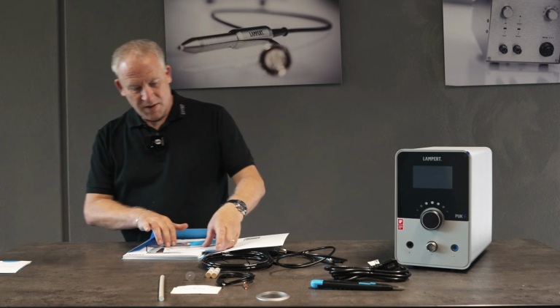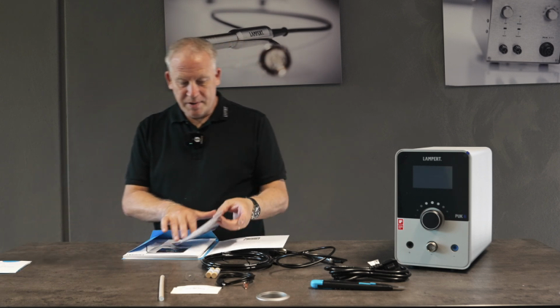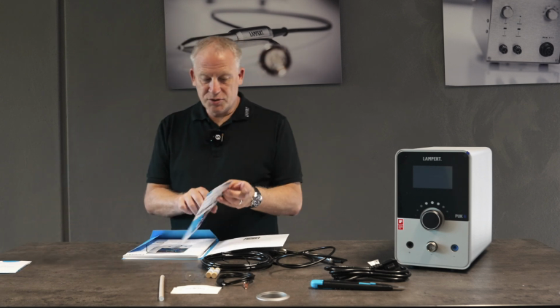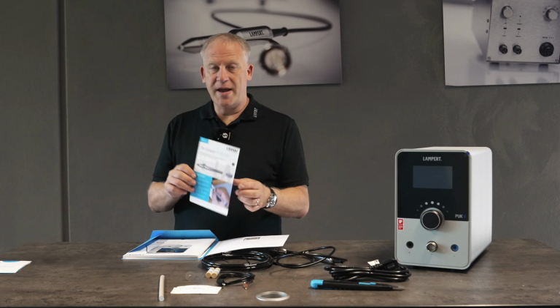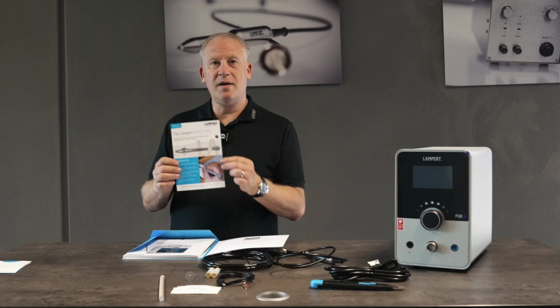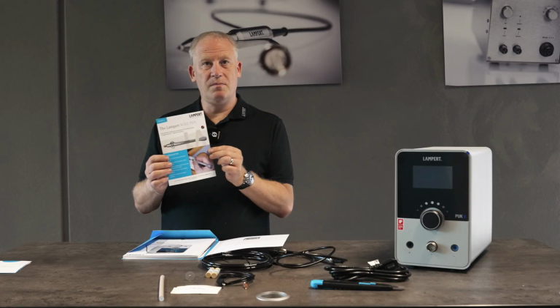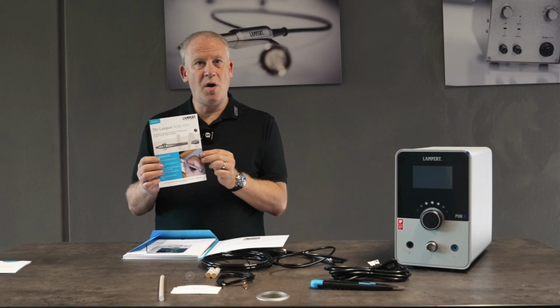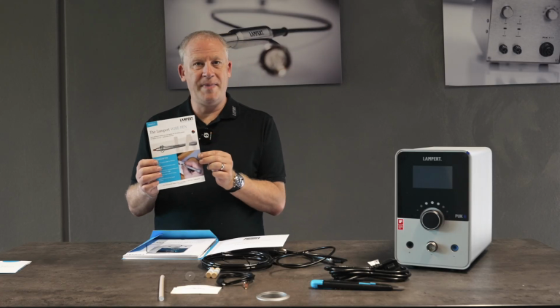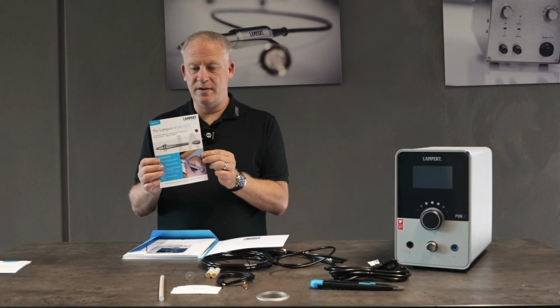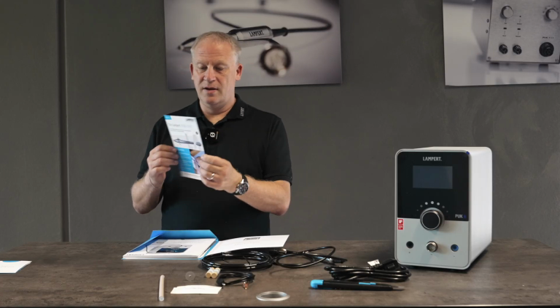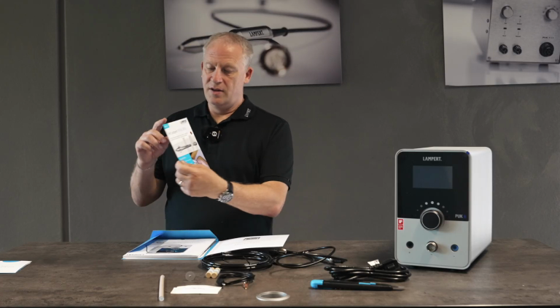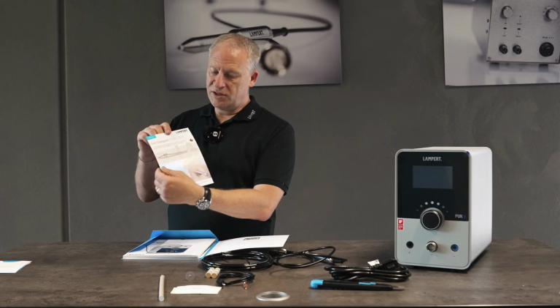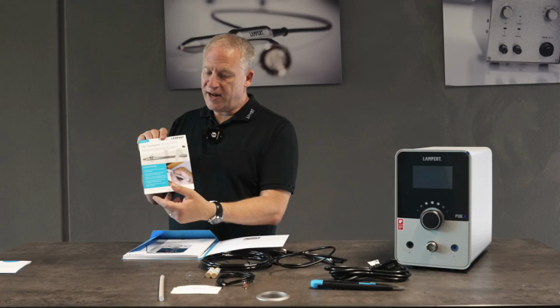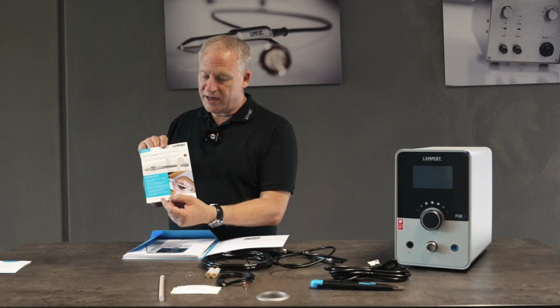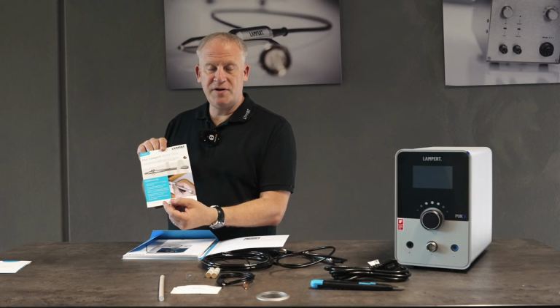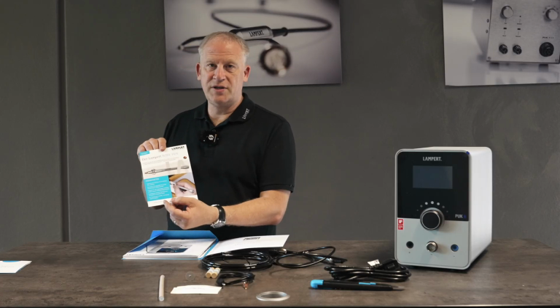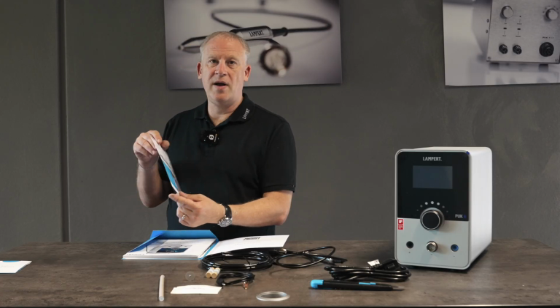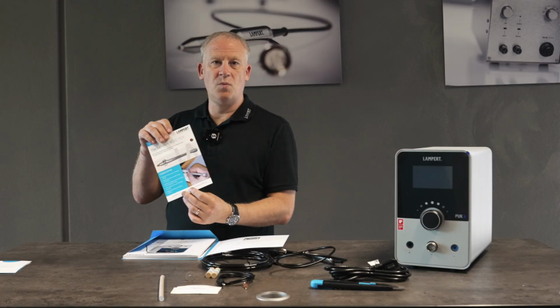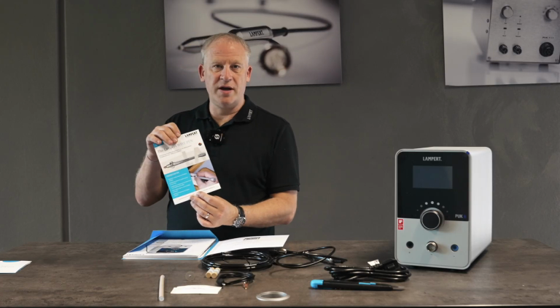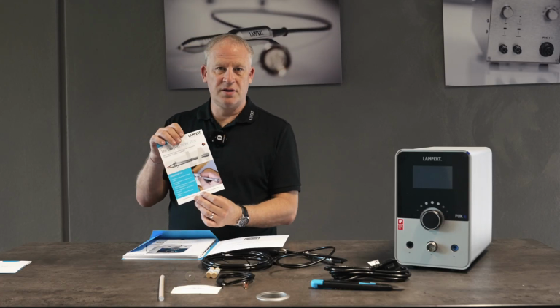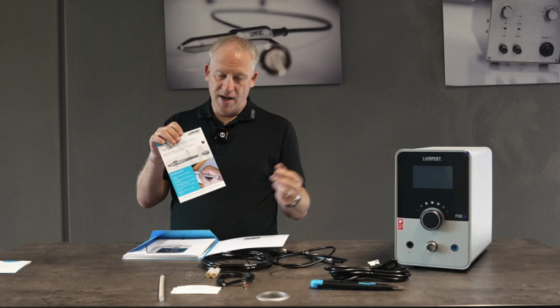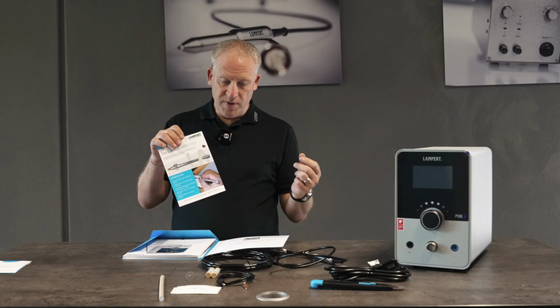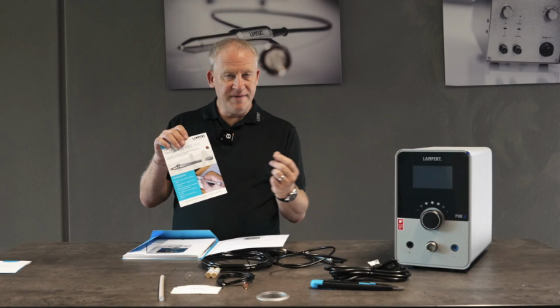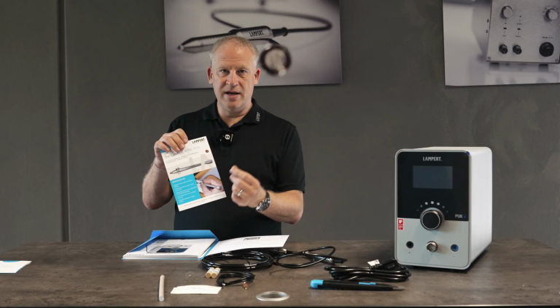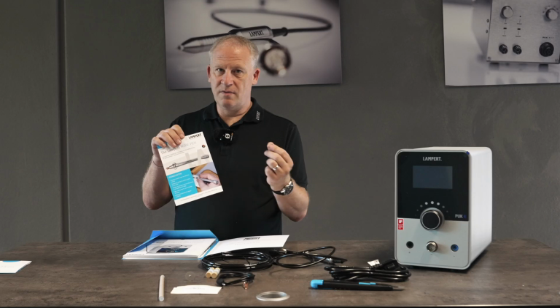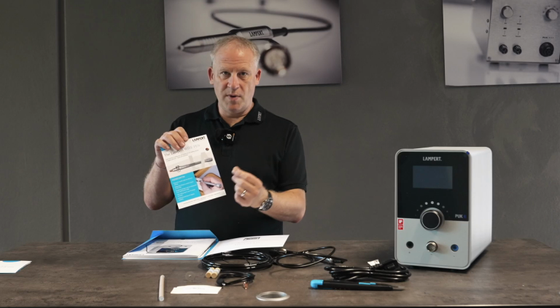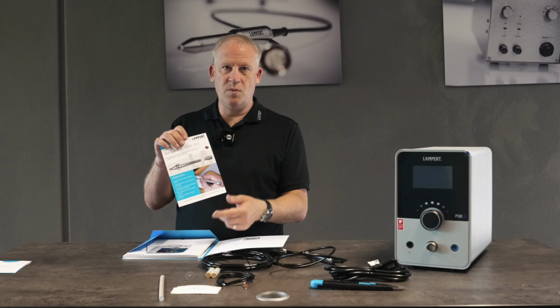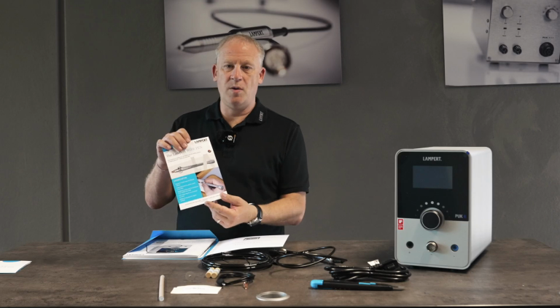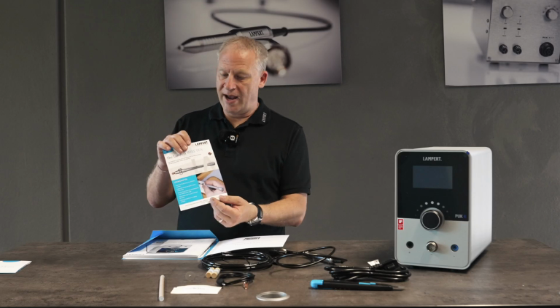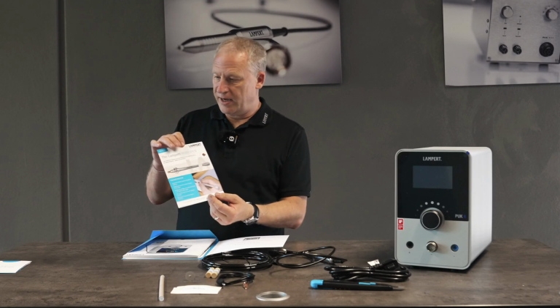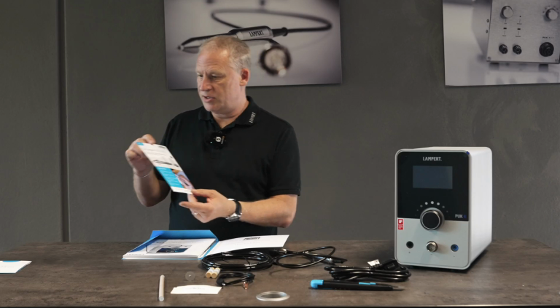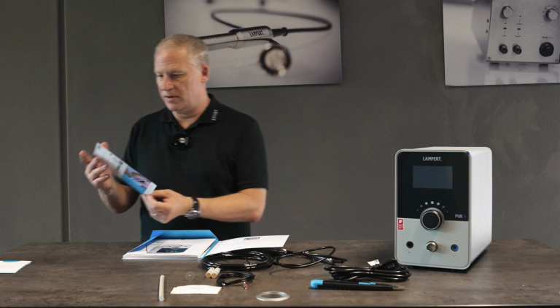Lampert also make a wire pen. This is really handy for using welding wires and we can feed in our welding wire when adding in materials.